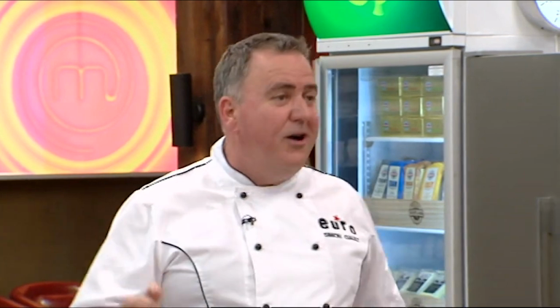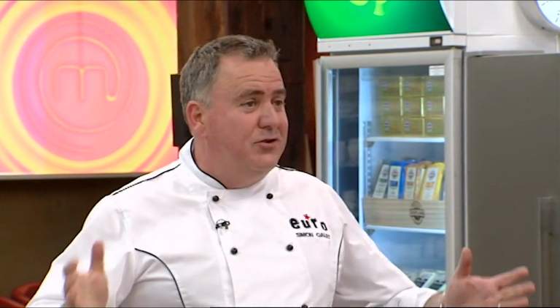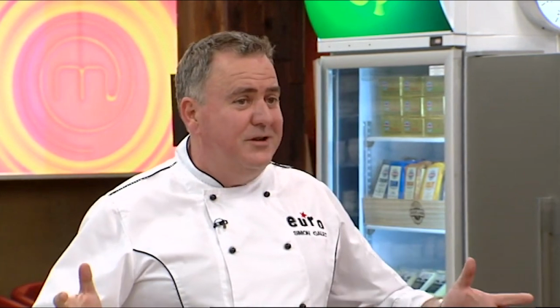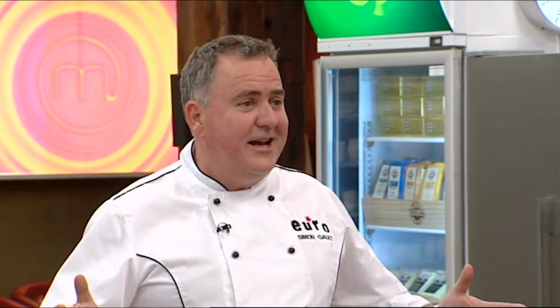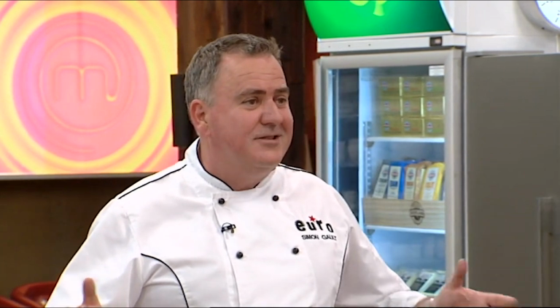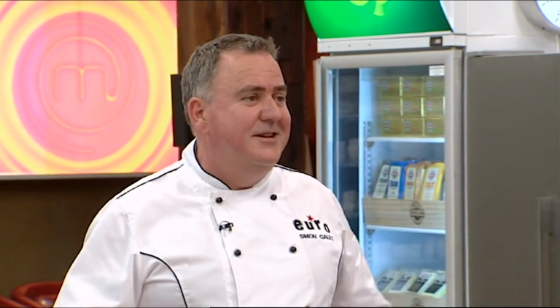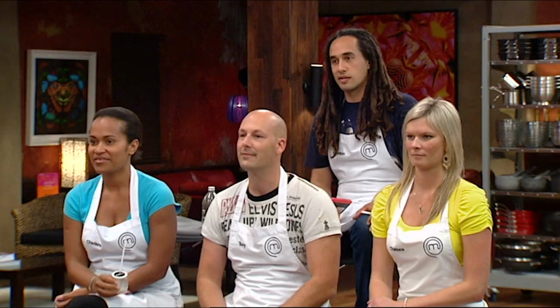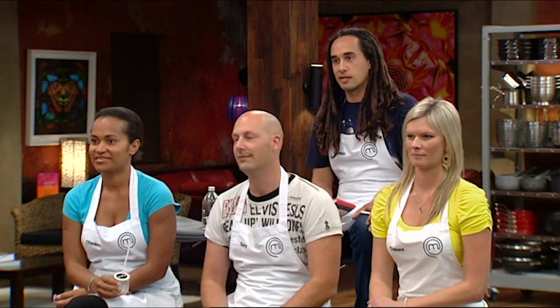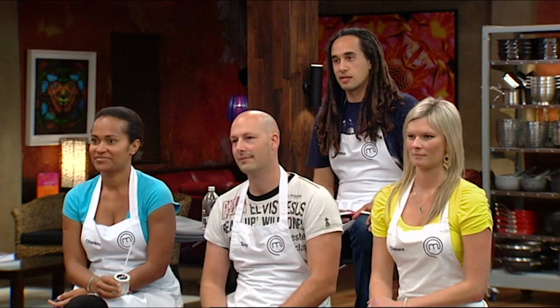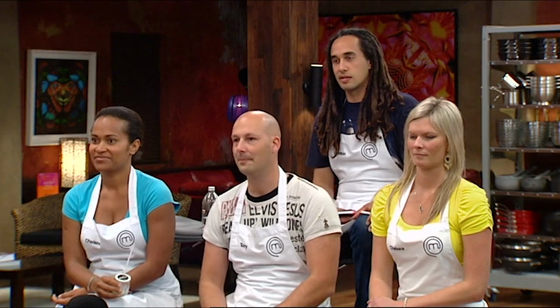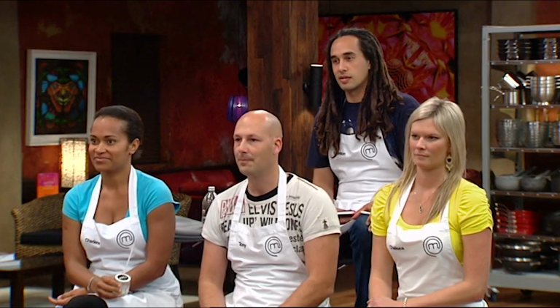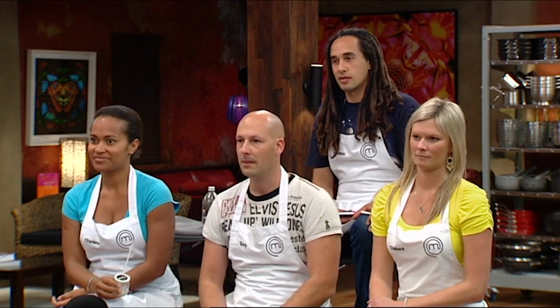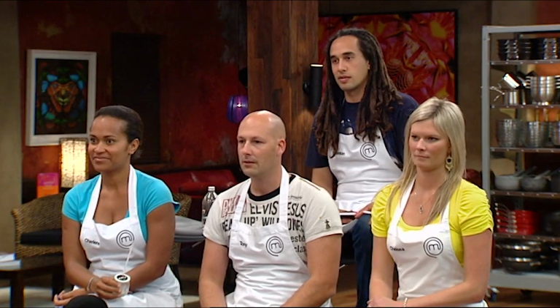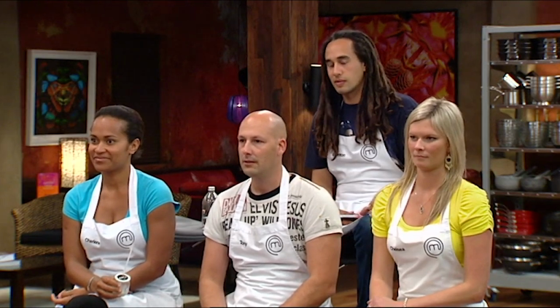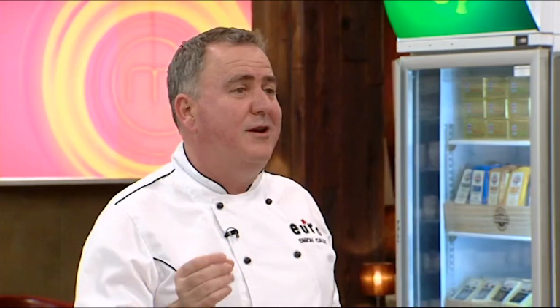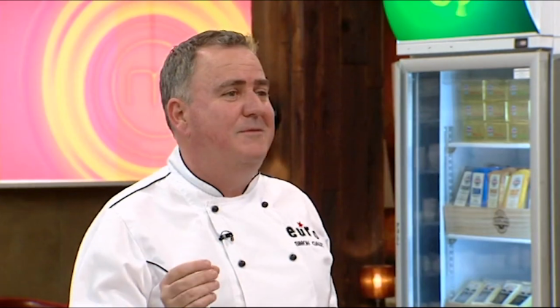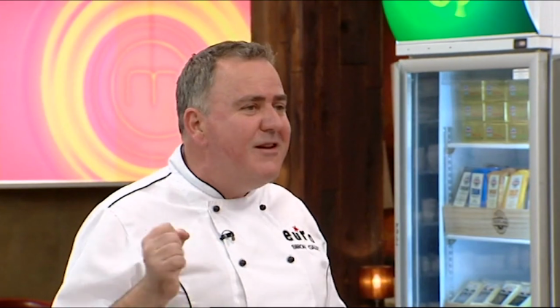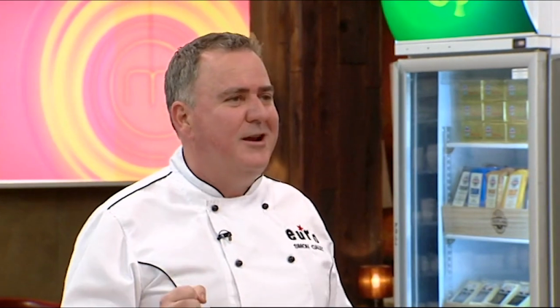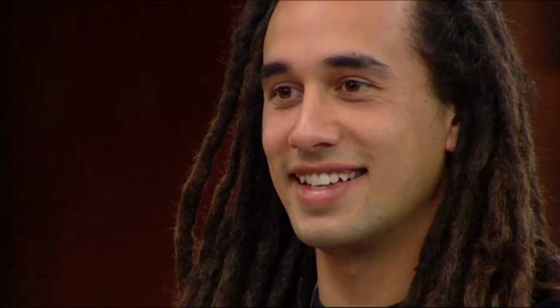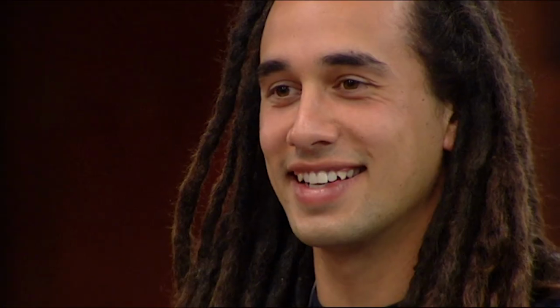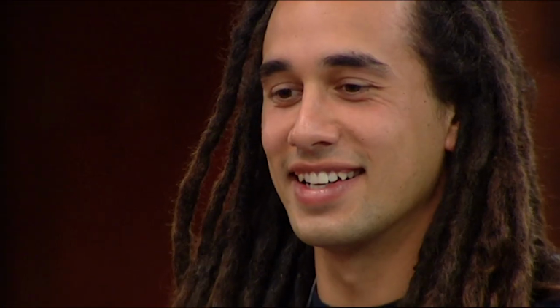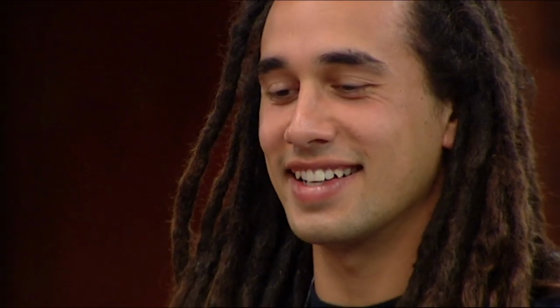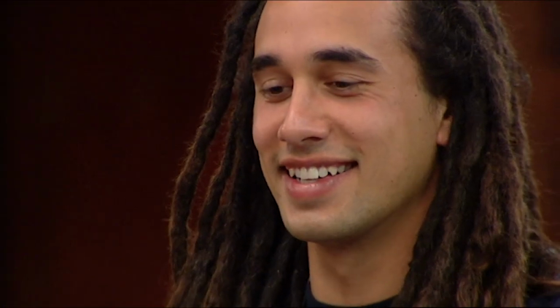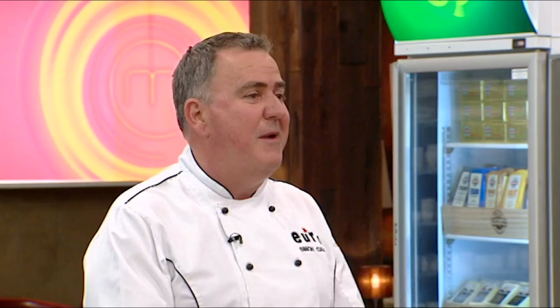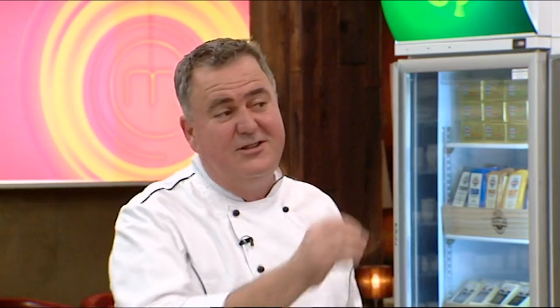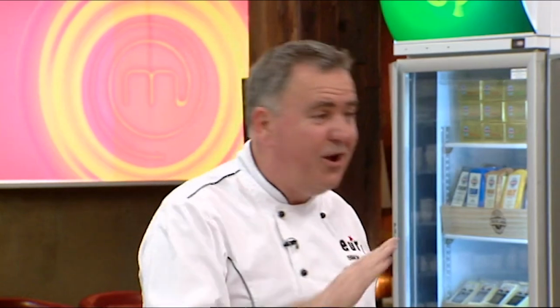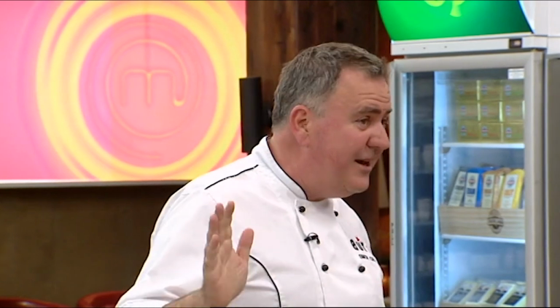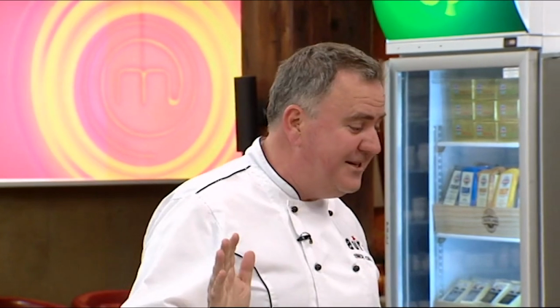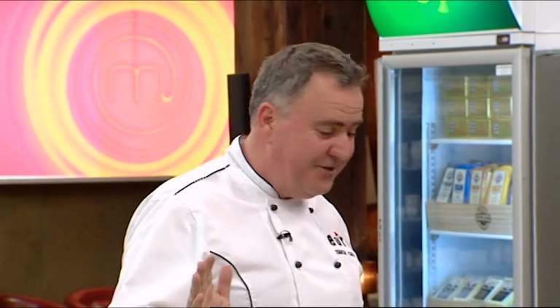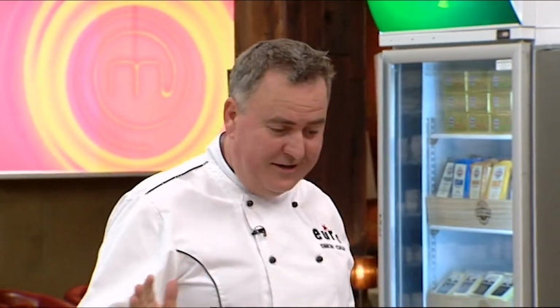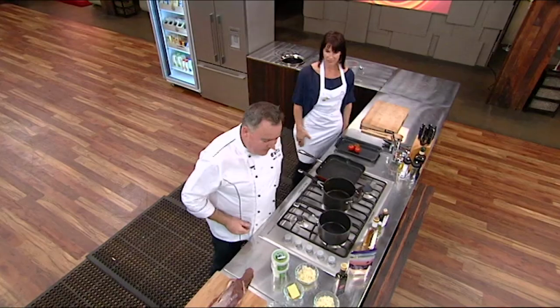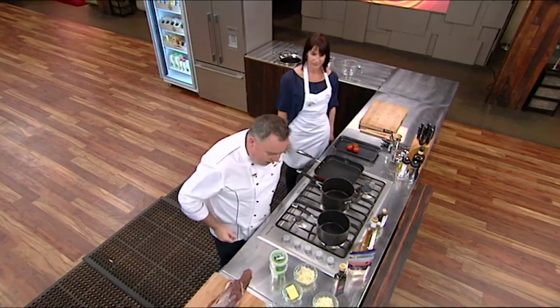I've got the Dervoy Steakhouse, and we serve steak, steaks, but we serve a lot of creamed spinach. Everybody loves creamed spinach. I want to show you how to make it. It's so easy, it's ridiculous.